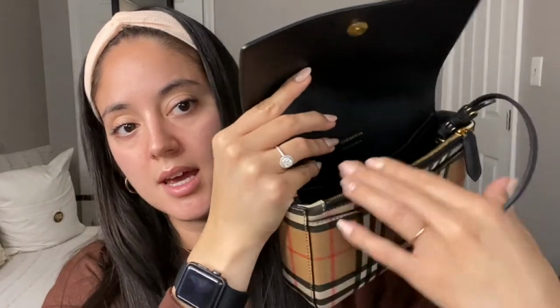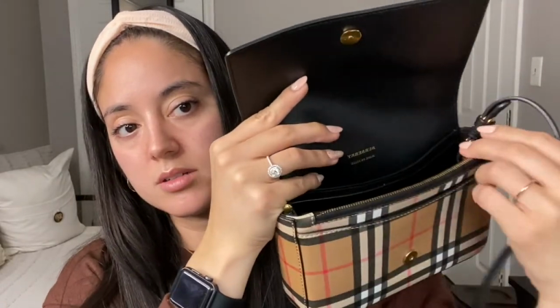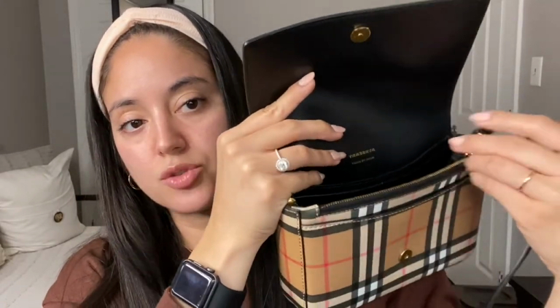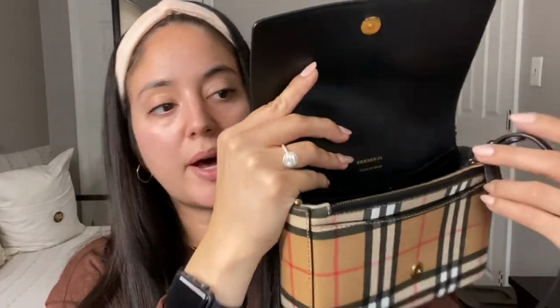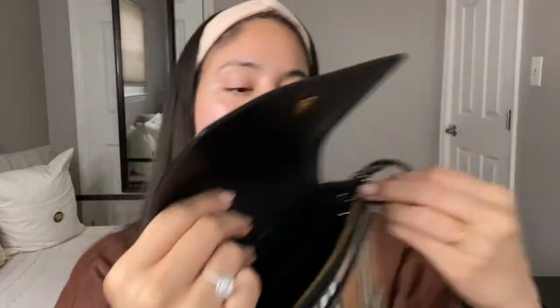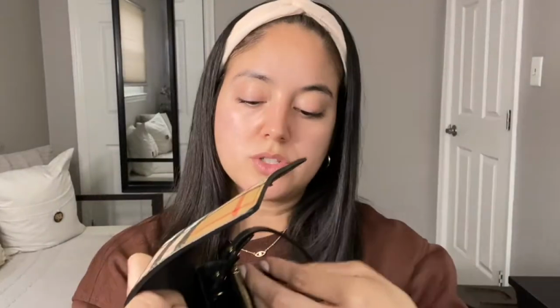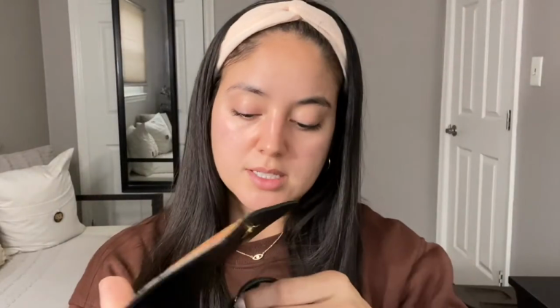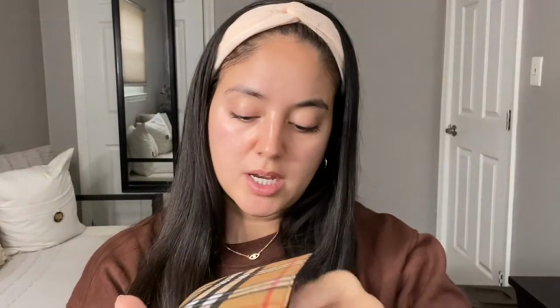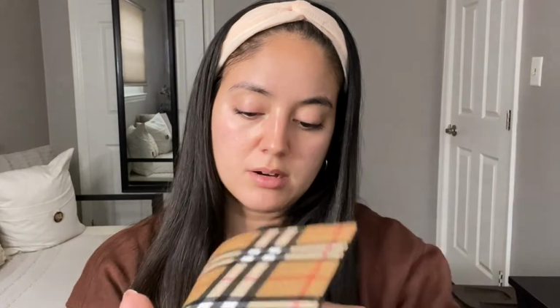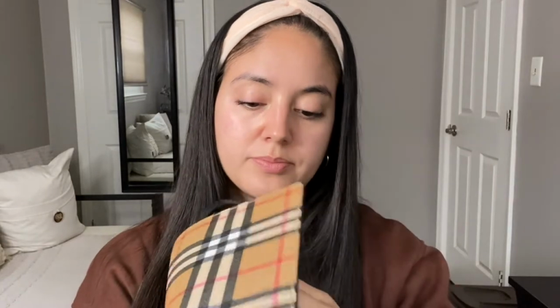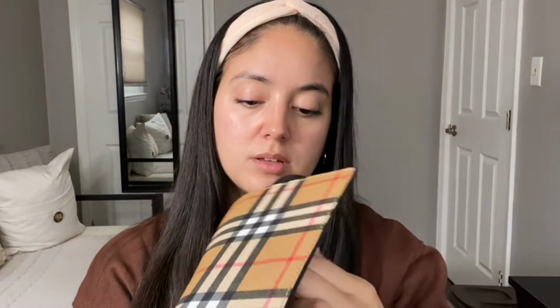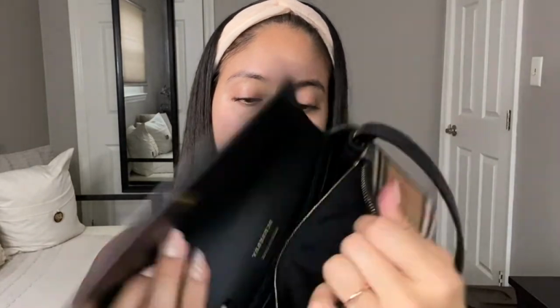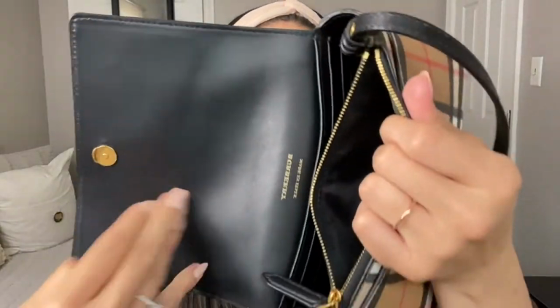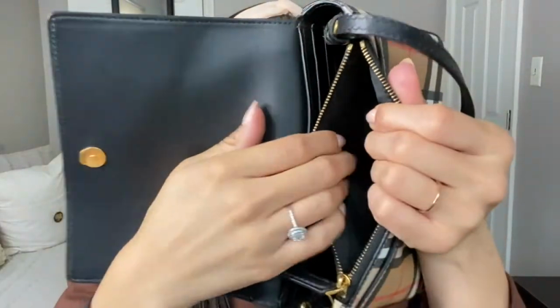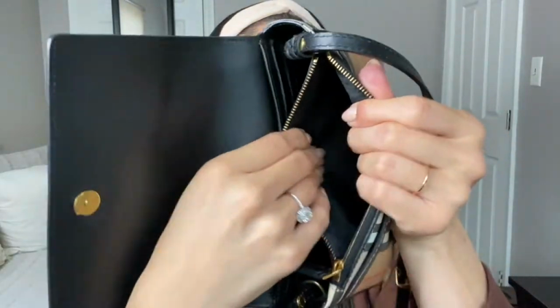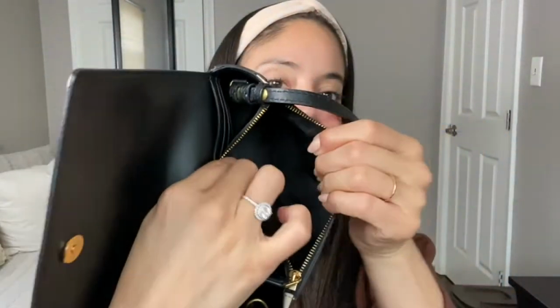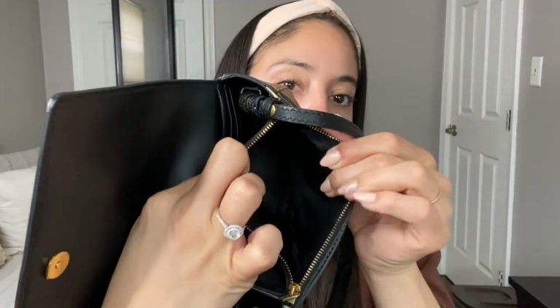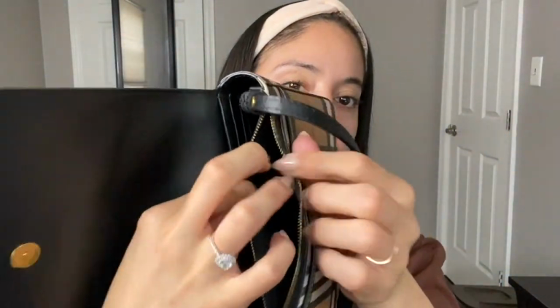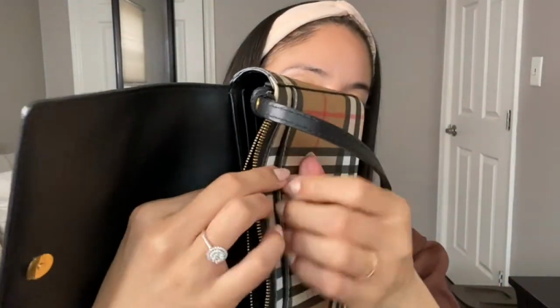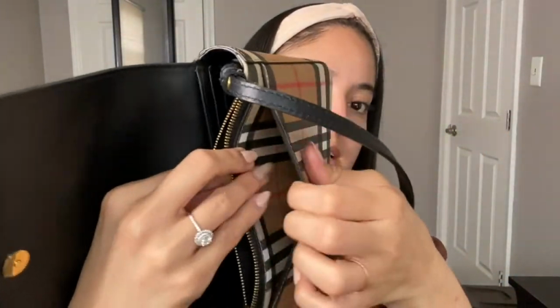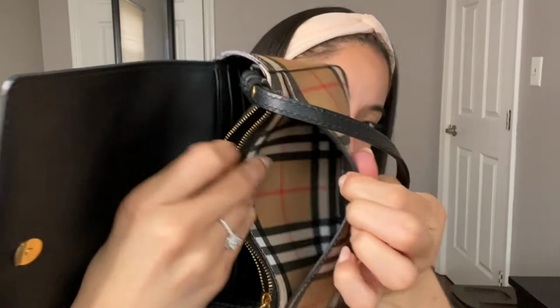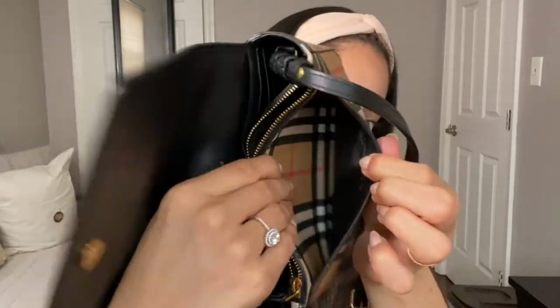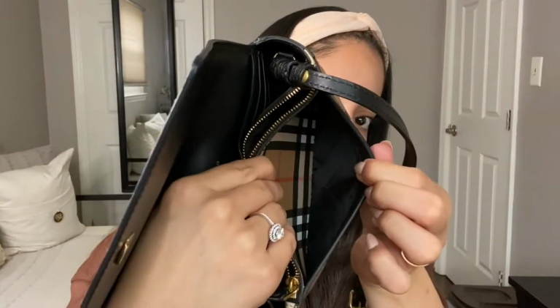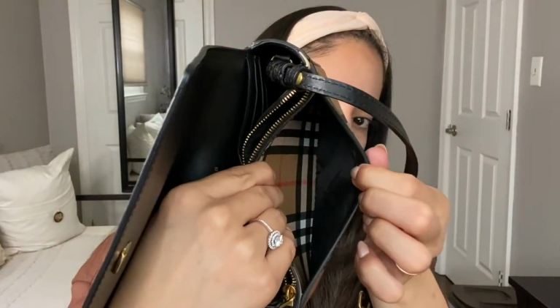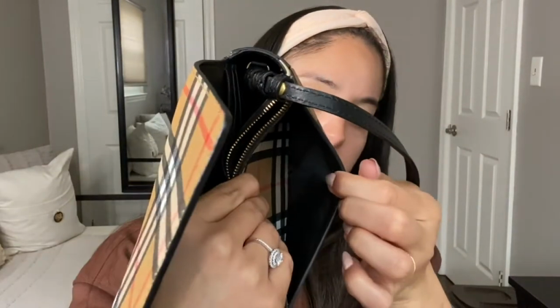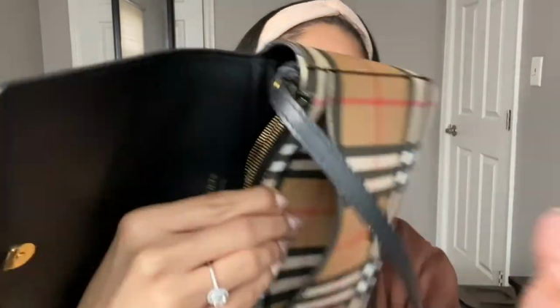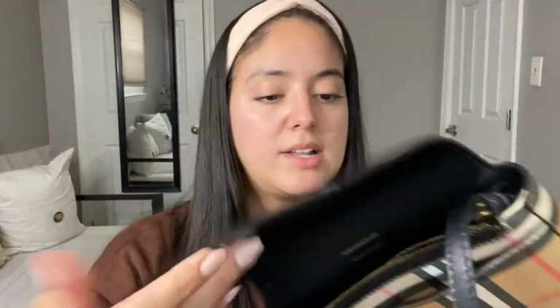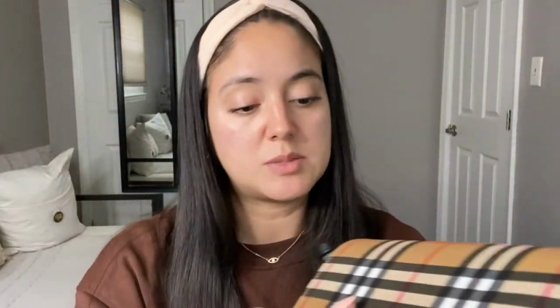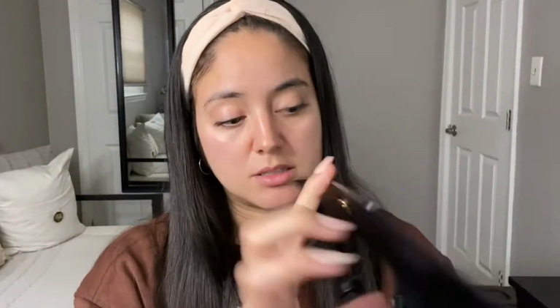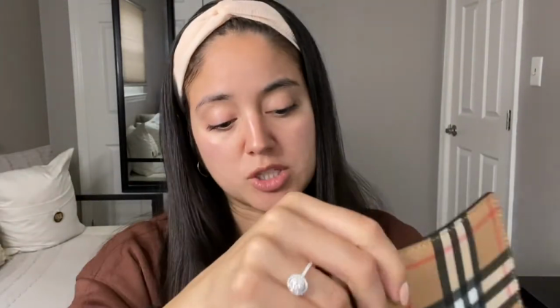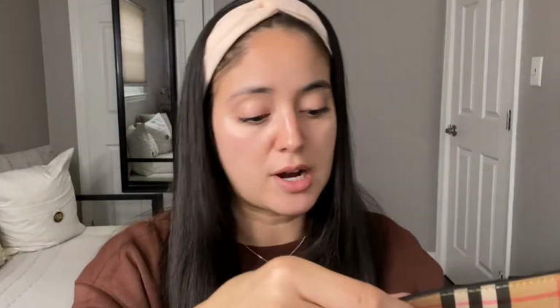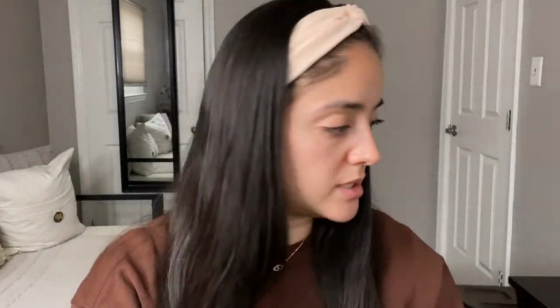What's great about it is it also has a zipper here, which is pretty awesome, to put anything you want. And it also has an additional pocket right here in the front. So you do have a lot of space to be able to put your items in.